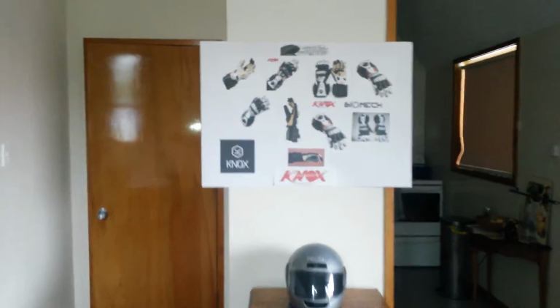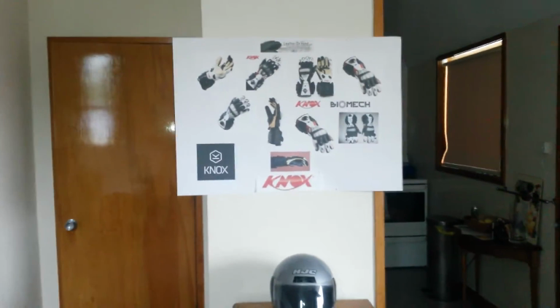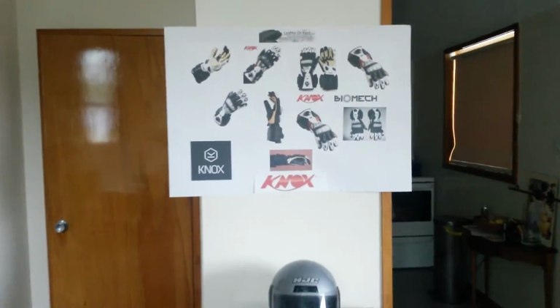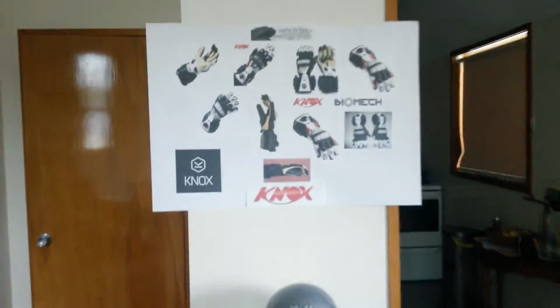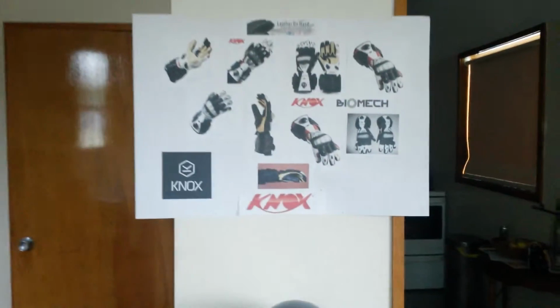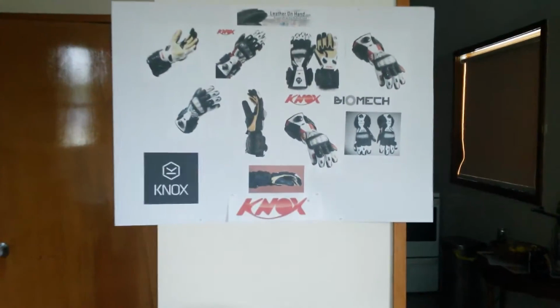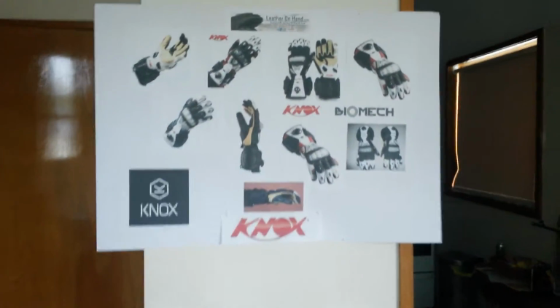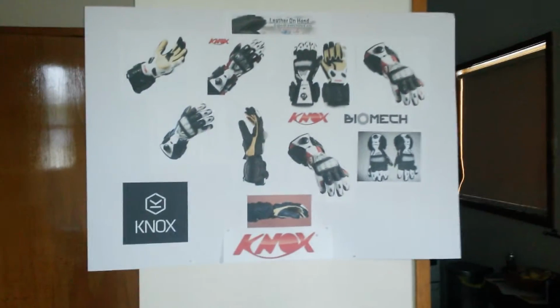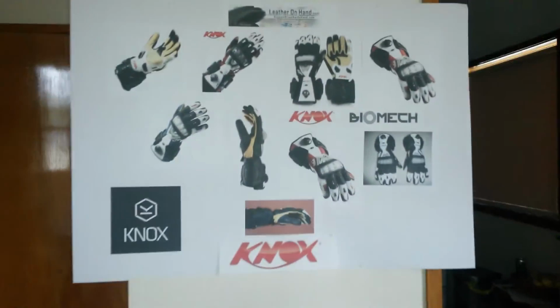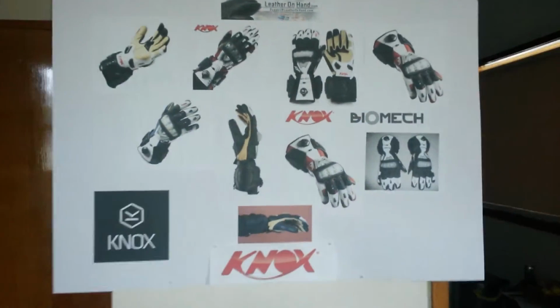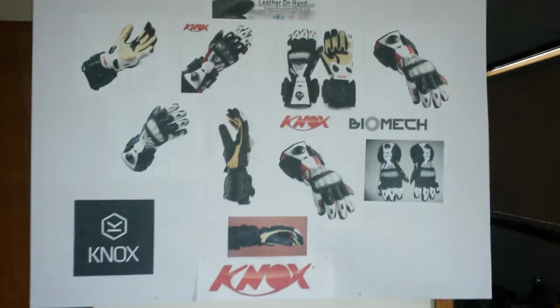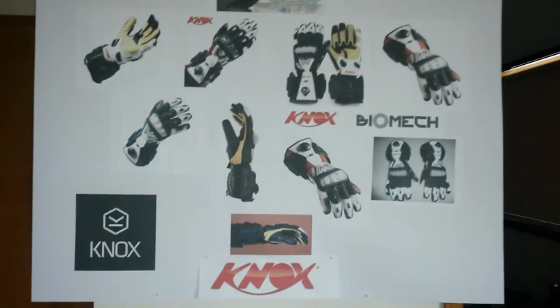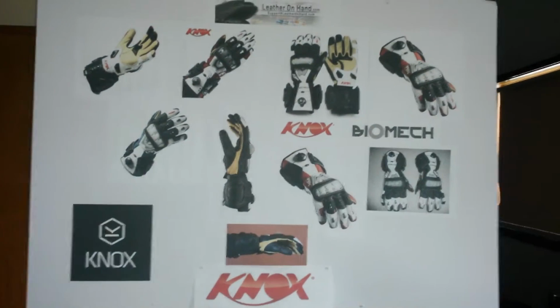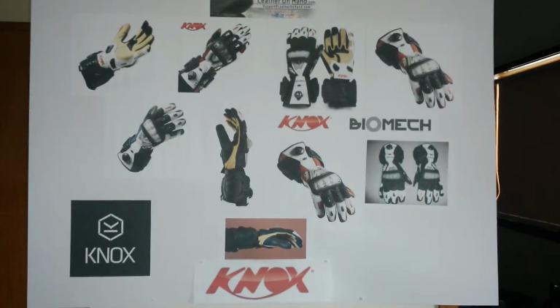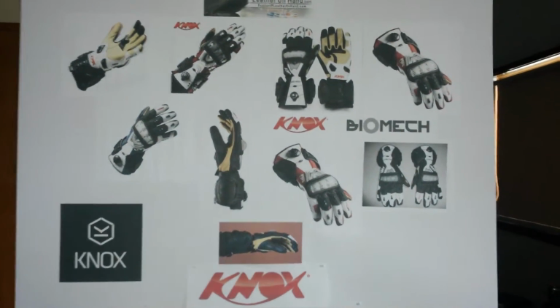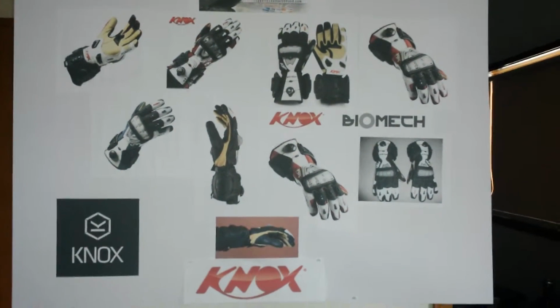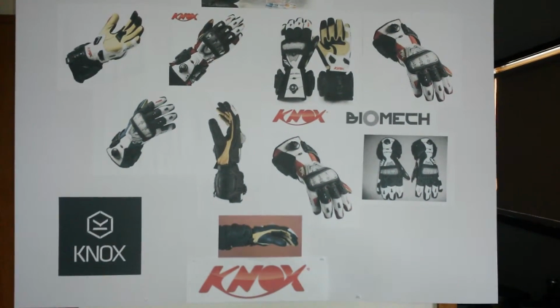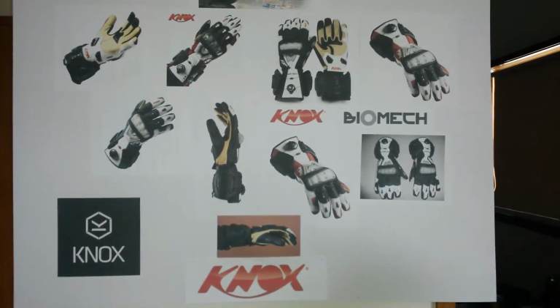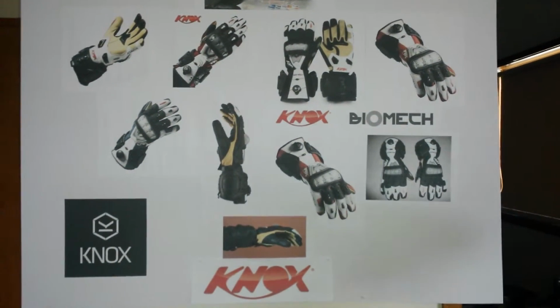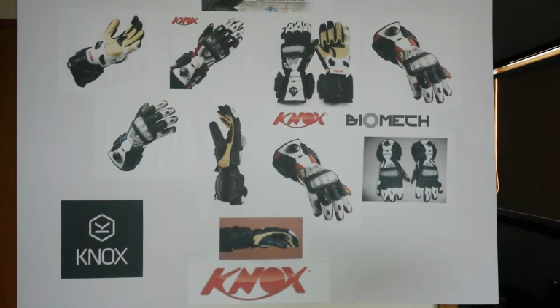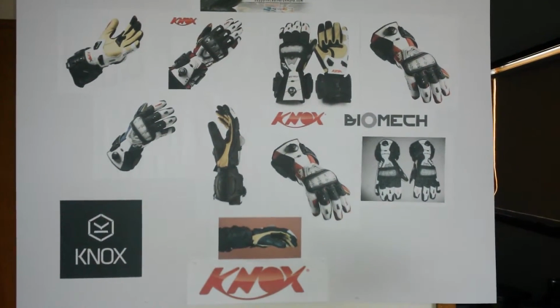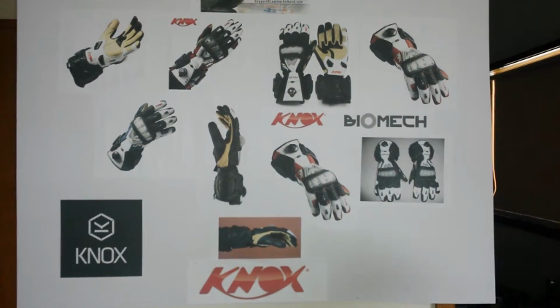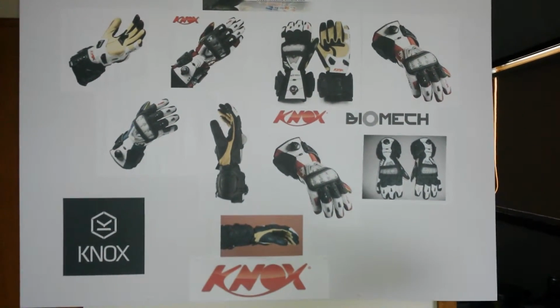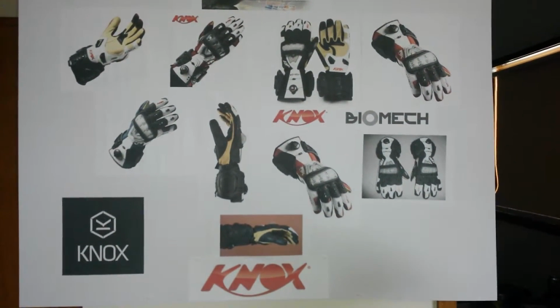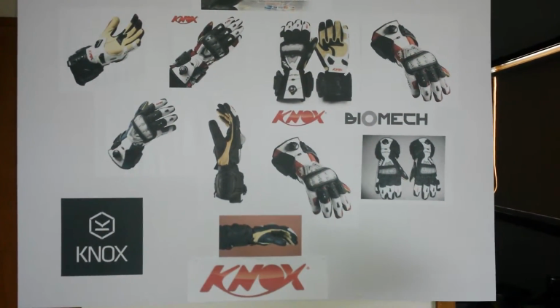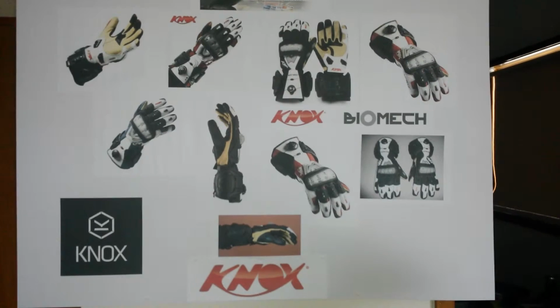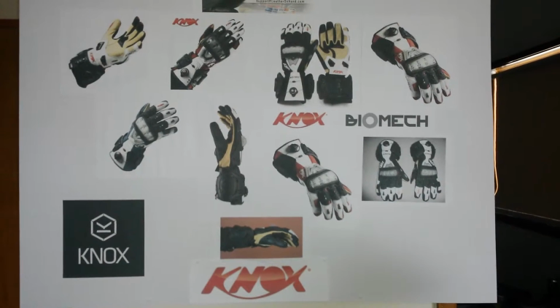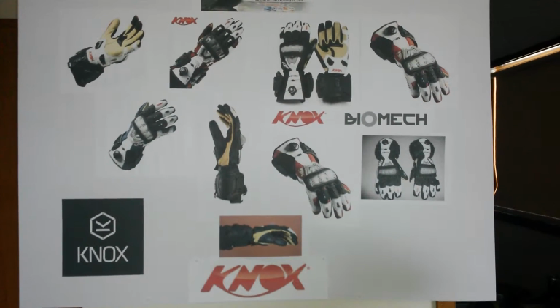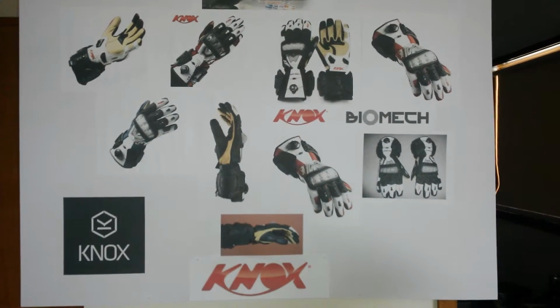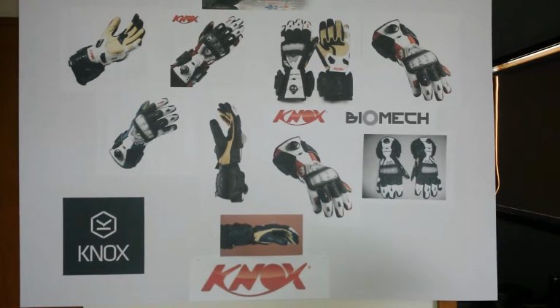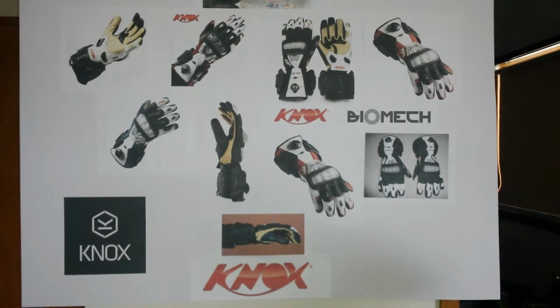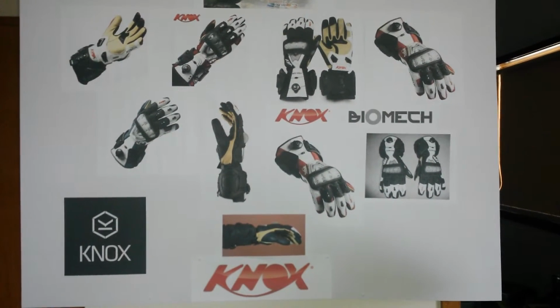The Knox Biomix gloves are the most comfortable, high quality glove in their price range. The feel is great on street and track. They're safe and sturdy.